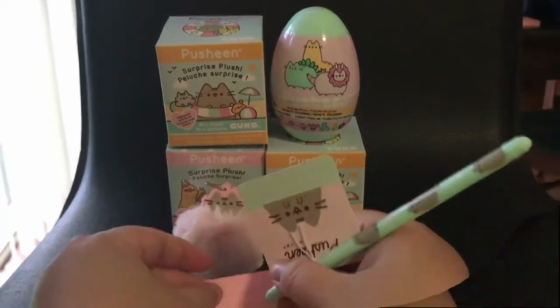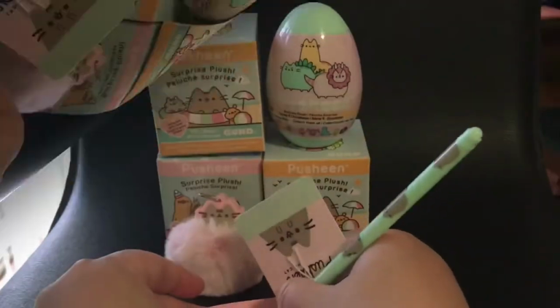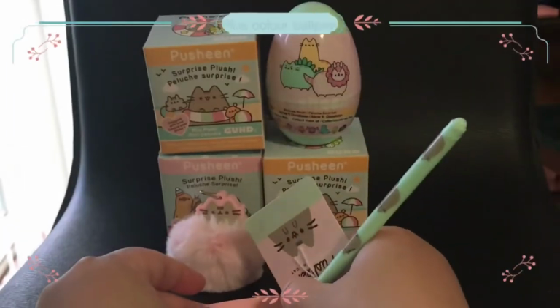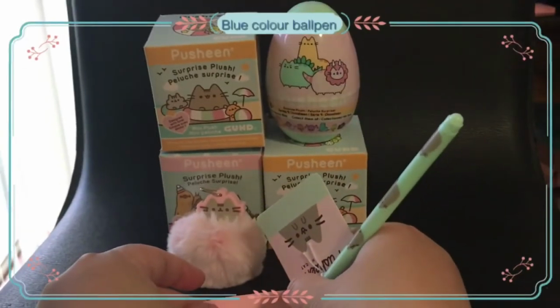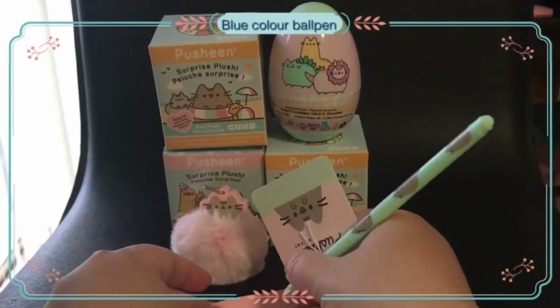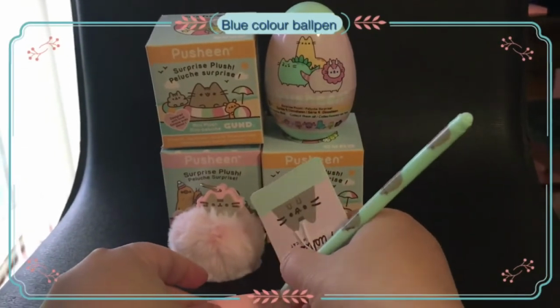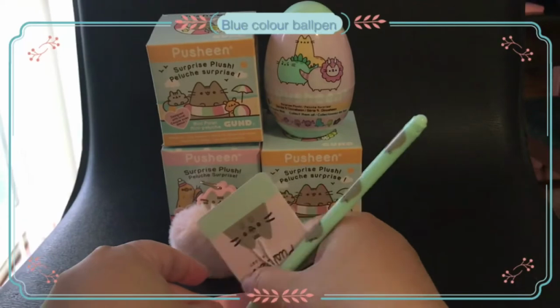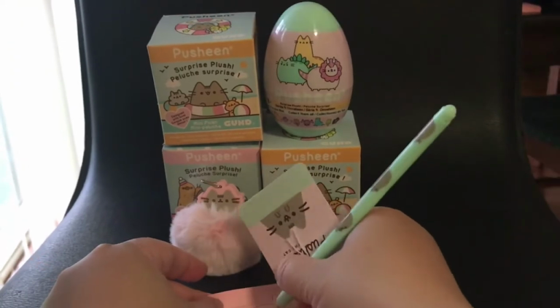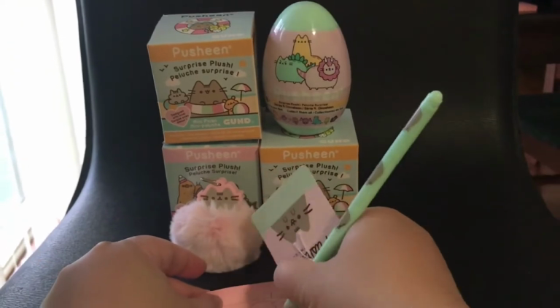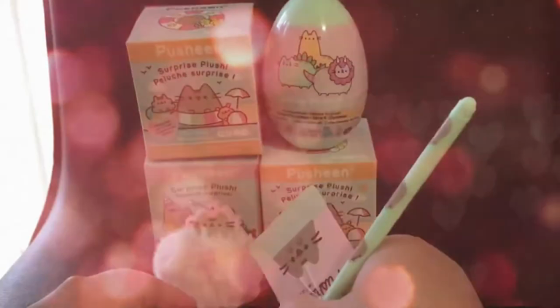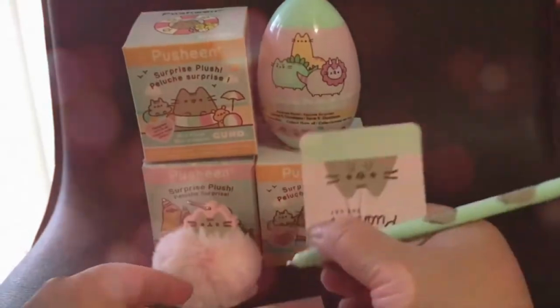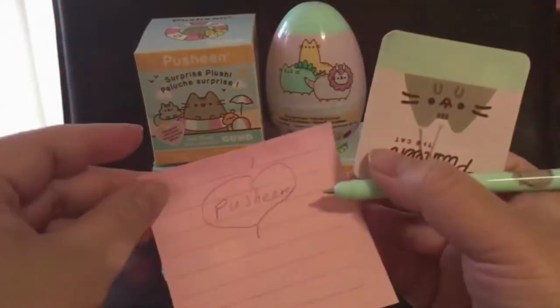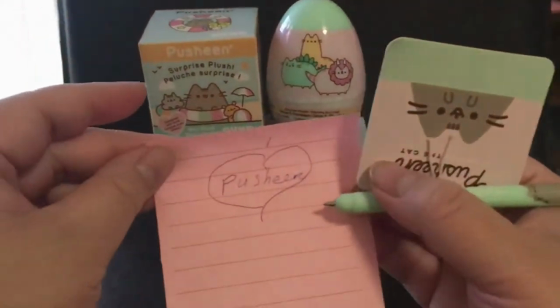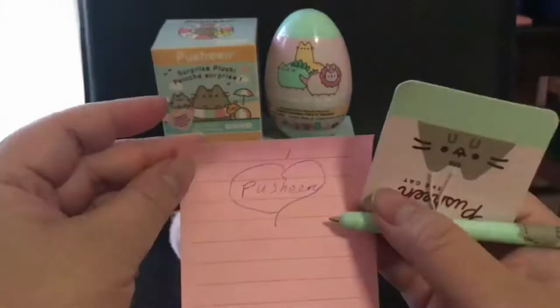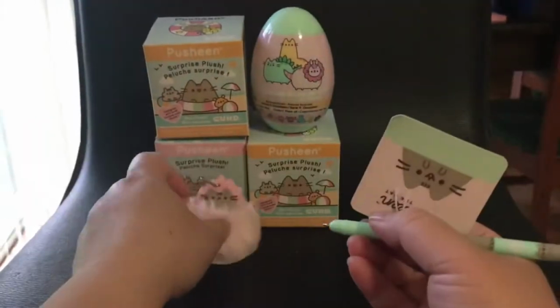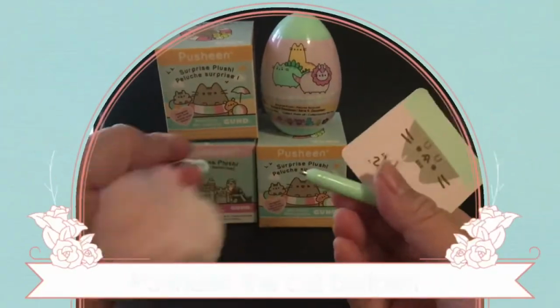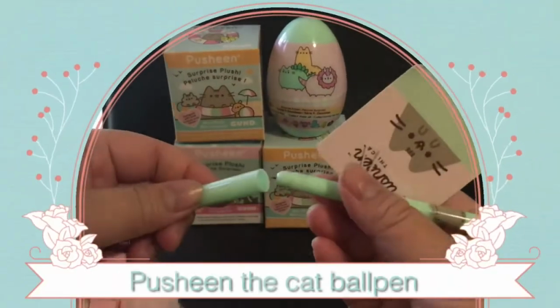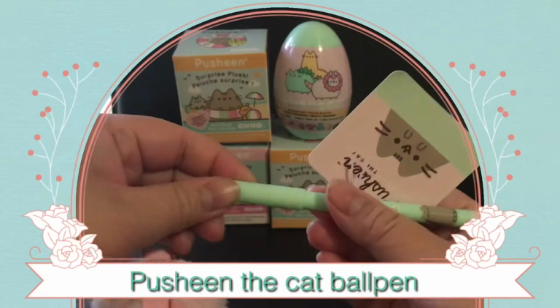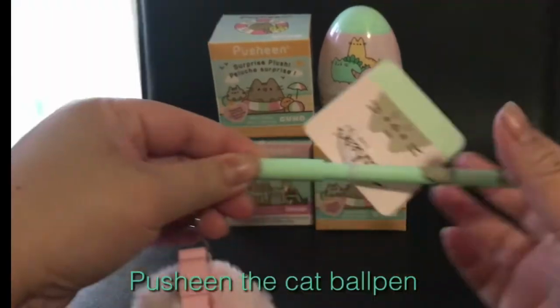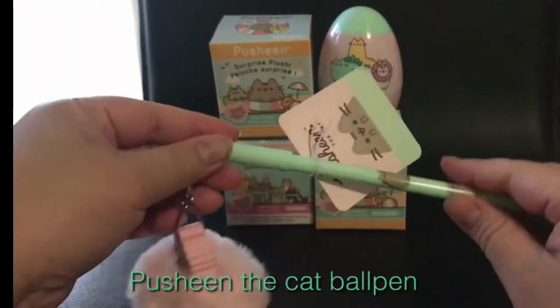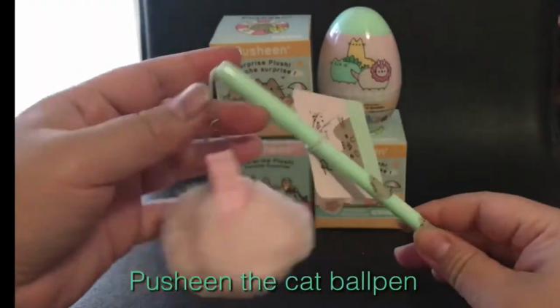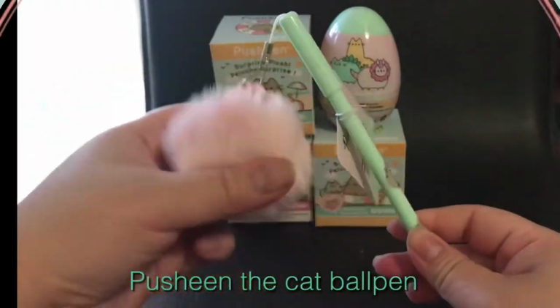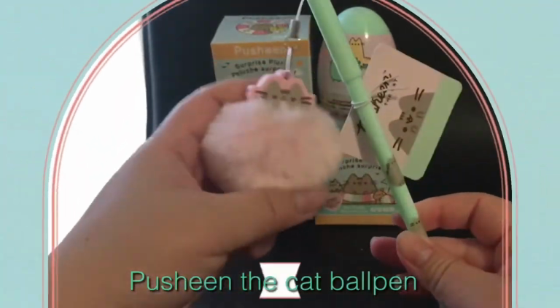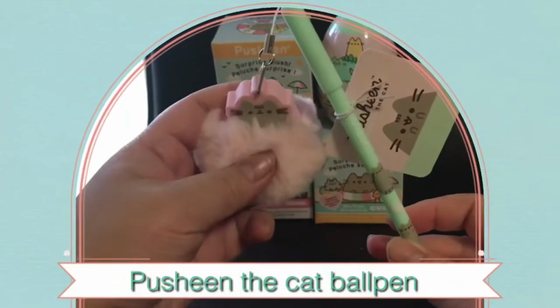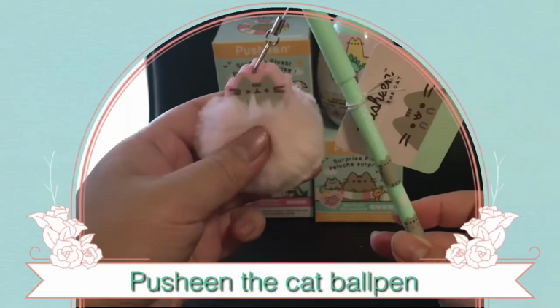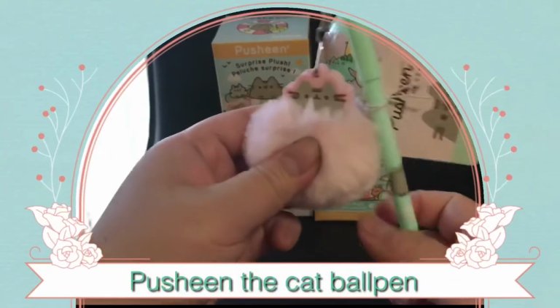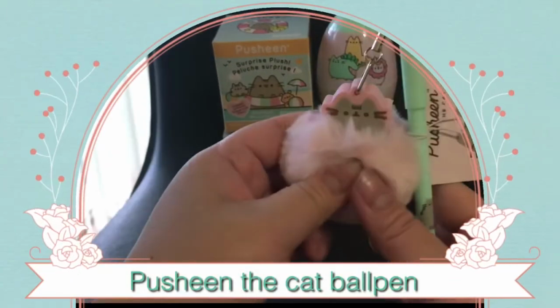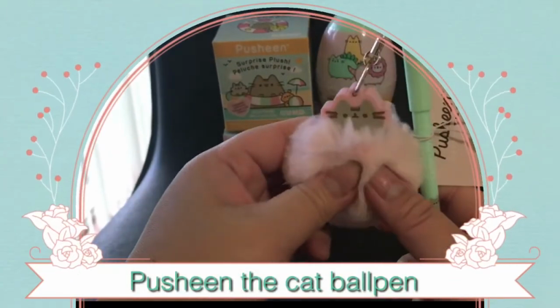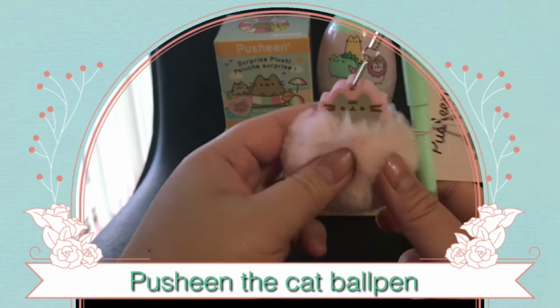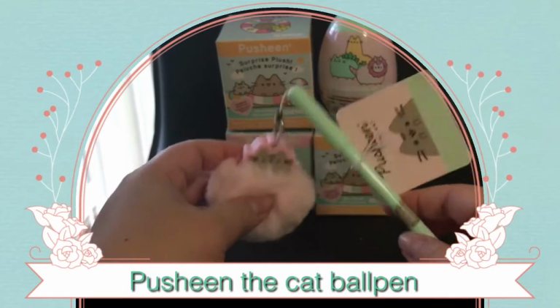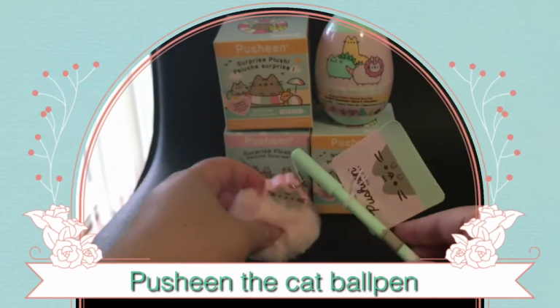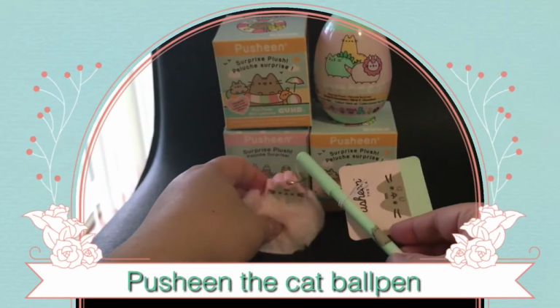Guess what I'm going to write? I love Push-in! So this is the Push-in the Cat Ball Pen. I really like this — it's really fluffy, it's very cute, and I would recommend it.